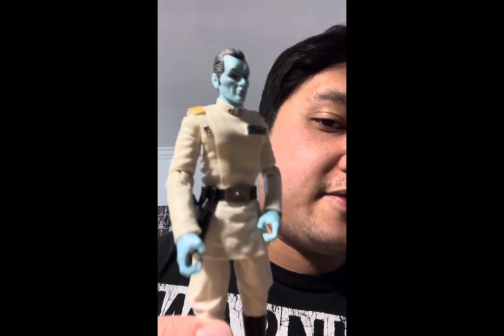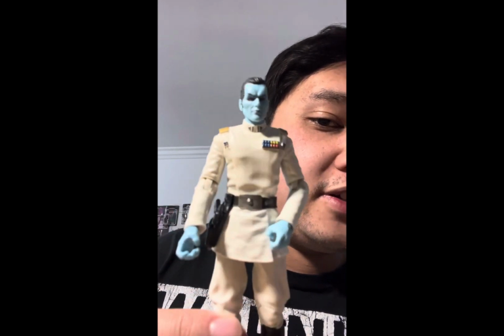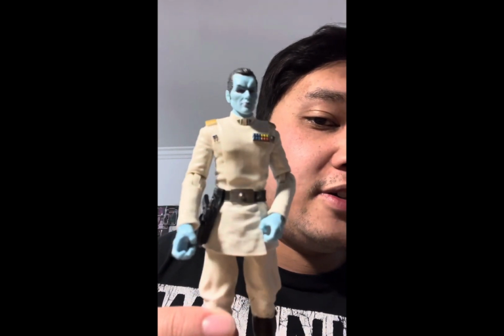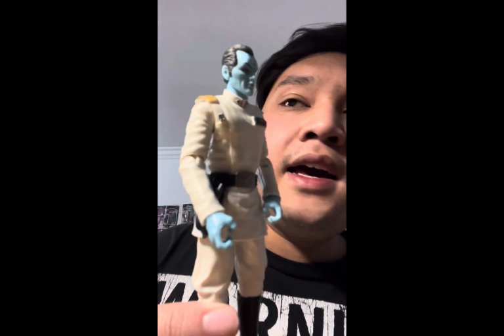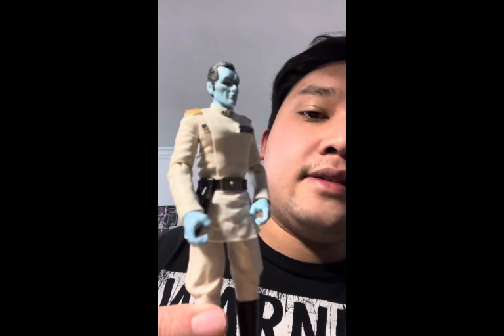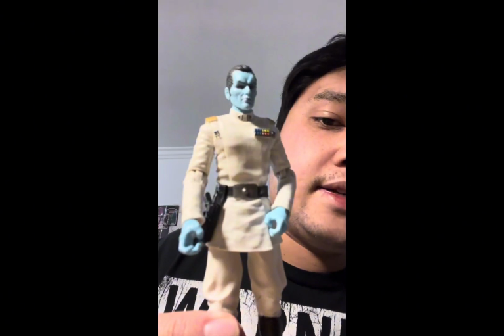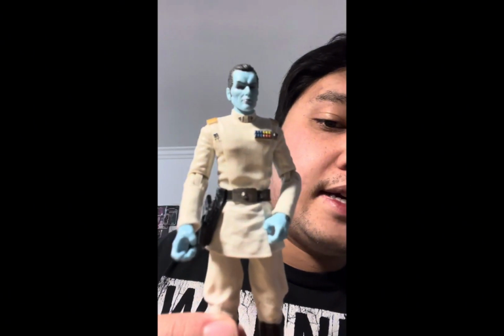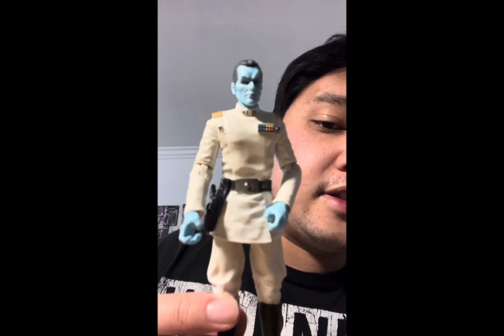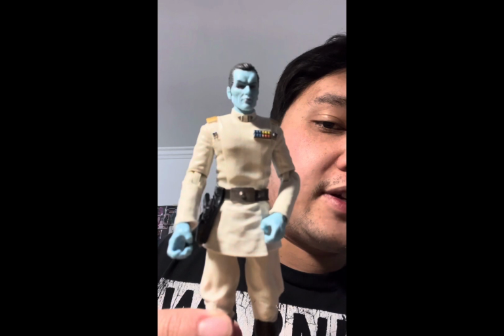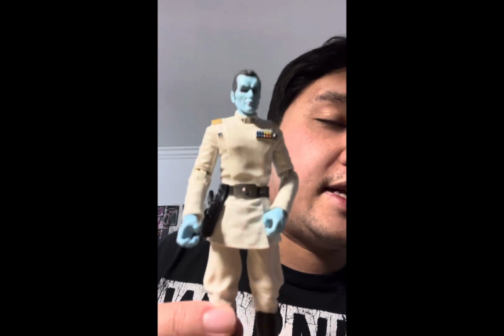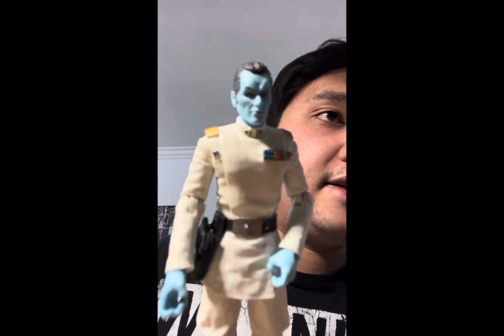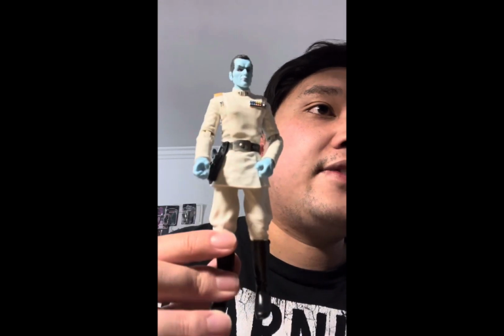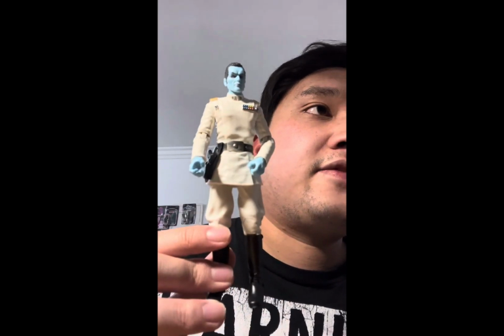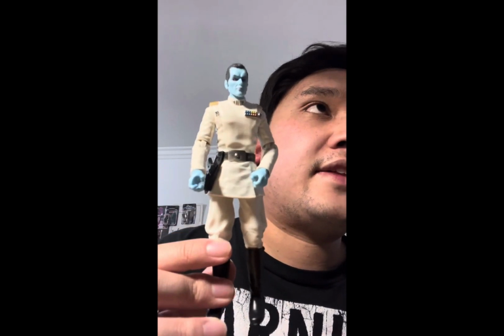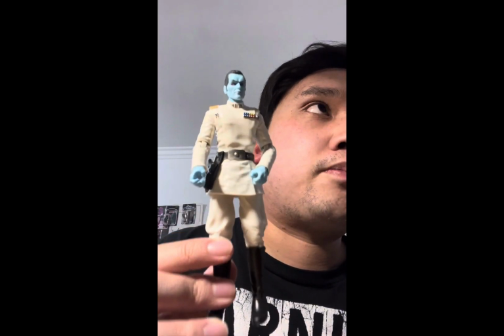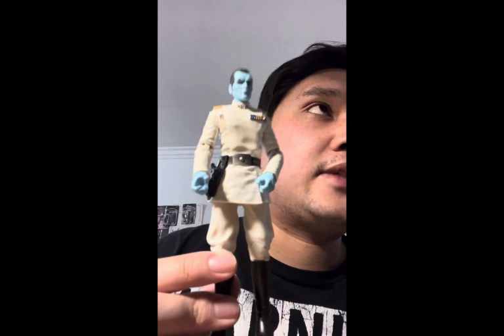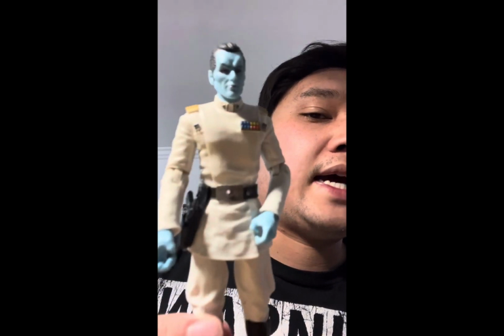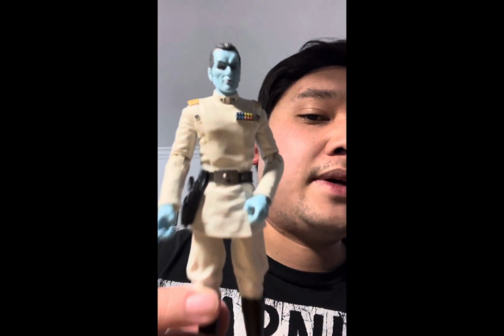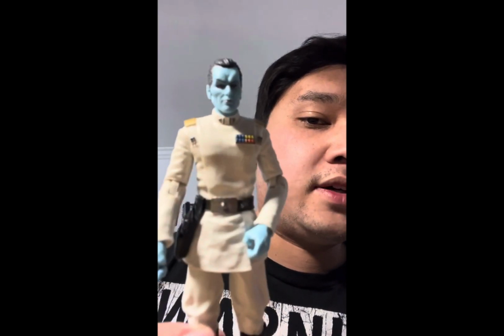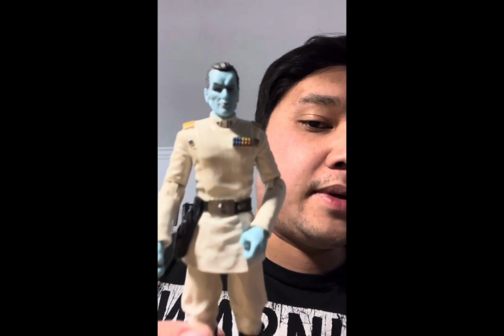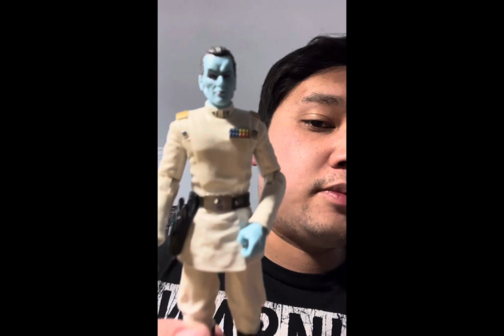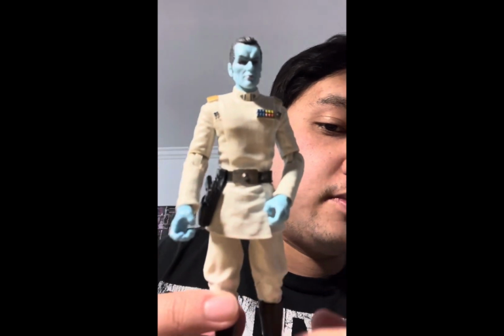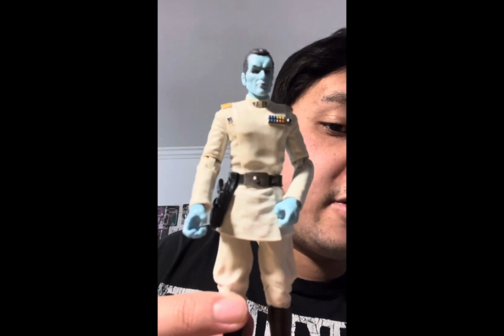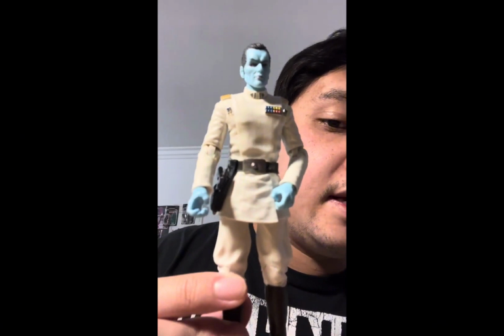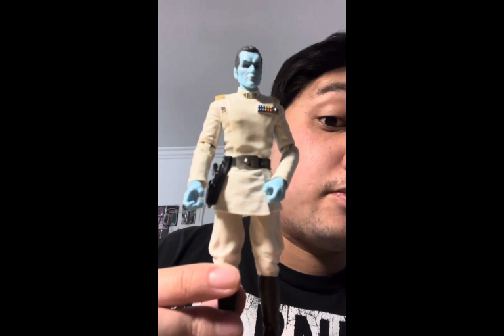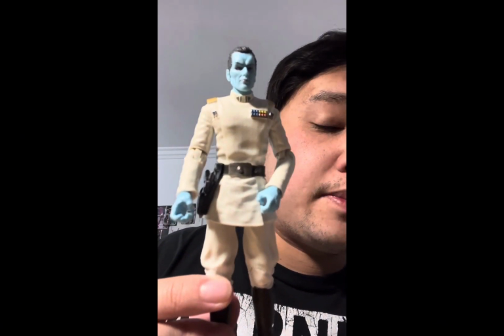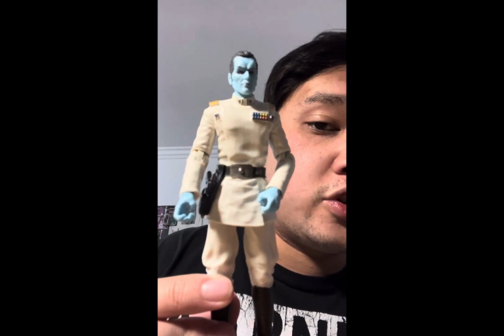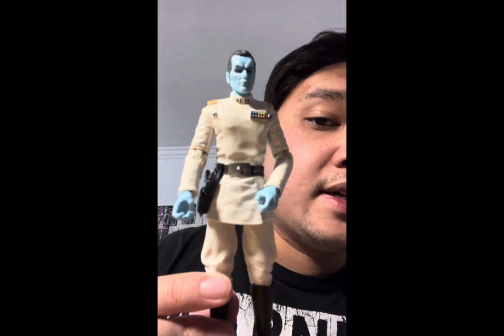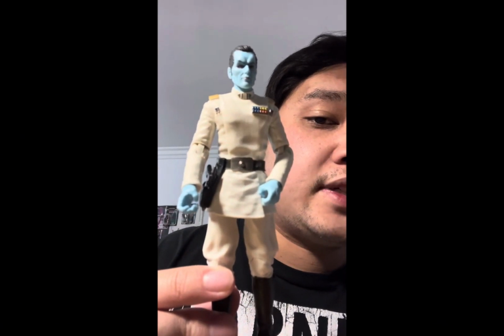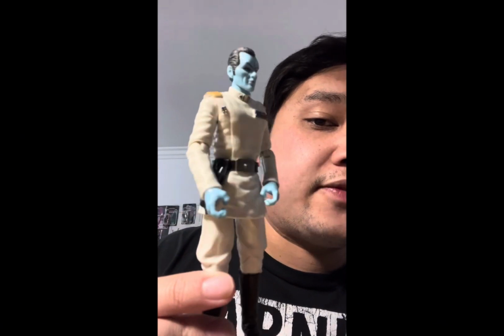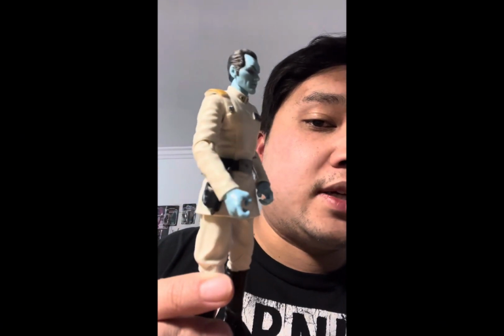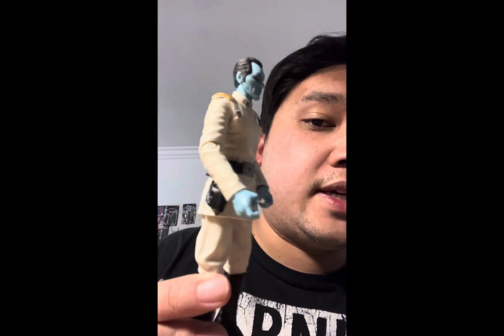This is another great figure. Like I said, 10 out of 10. If you're going to get a Black Series Thrawn, I recommend this one — it has a better head sculpt, the uniform looks more improved compared to the first one. So yeah, get this one if you can.